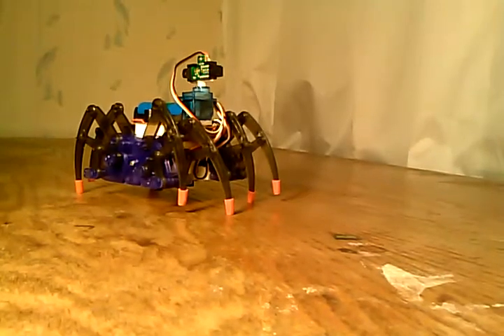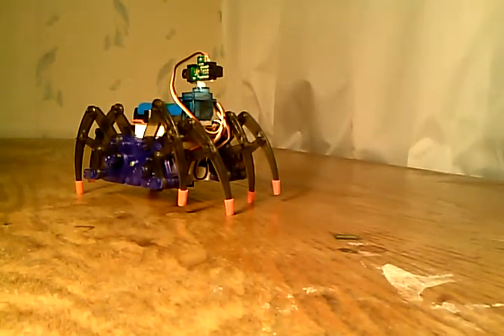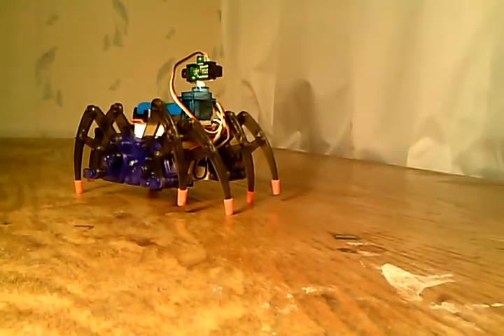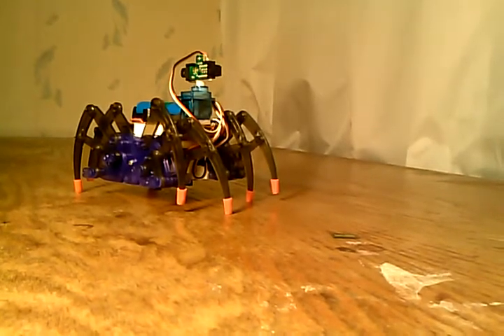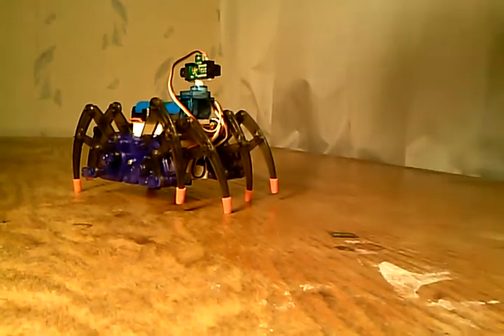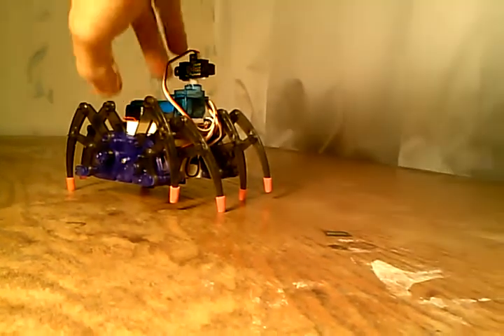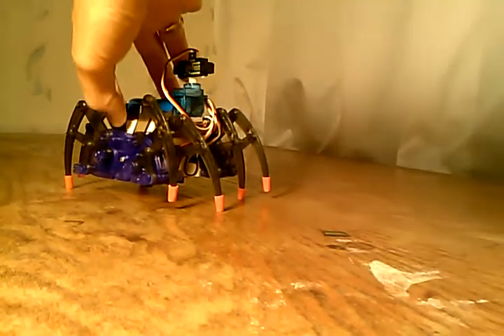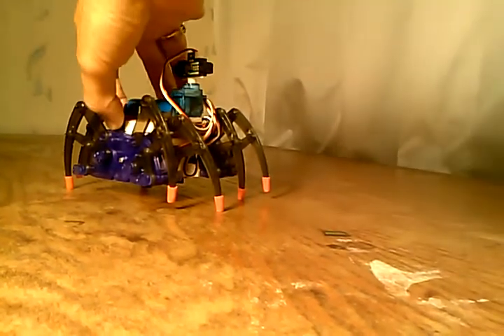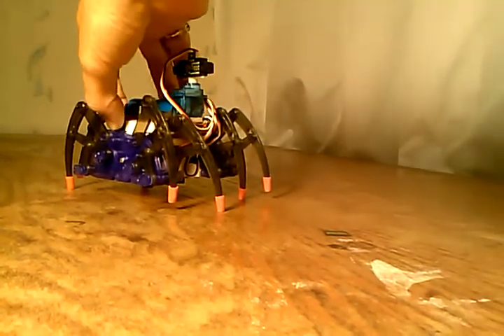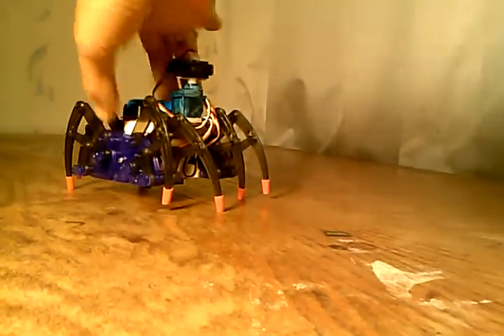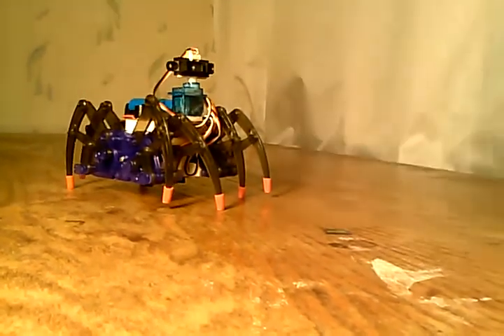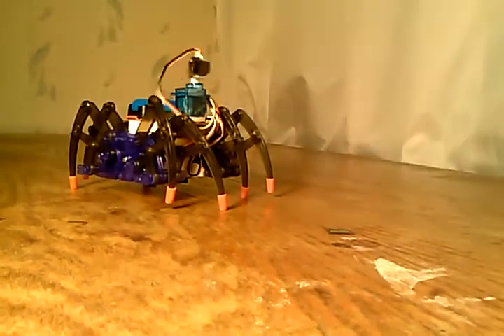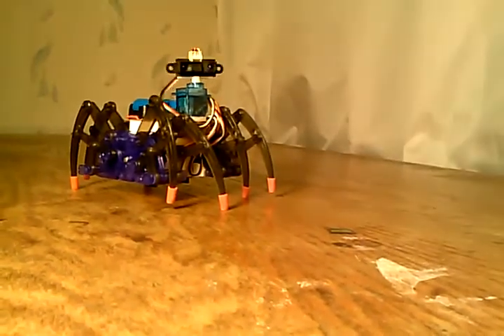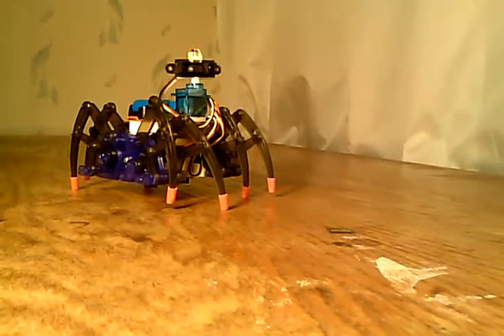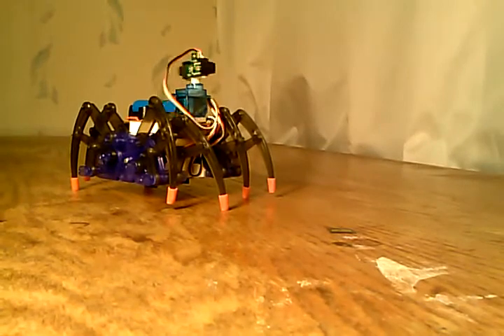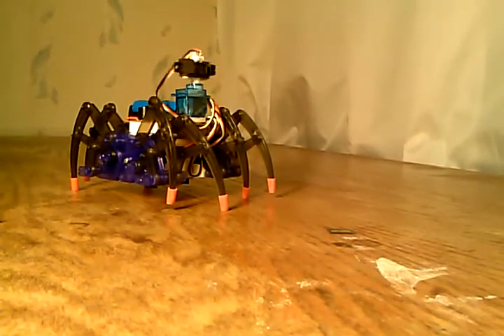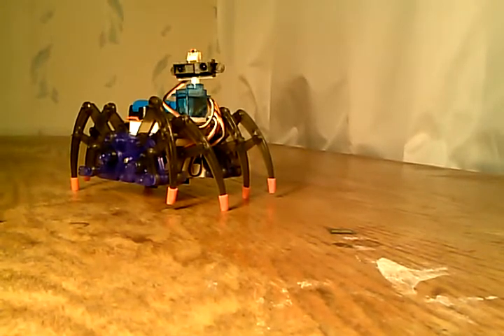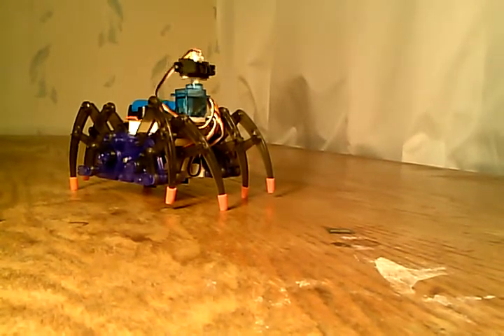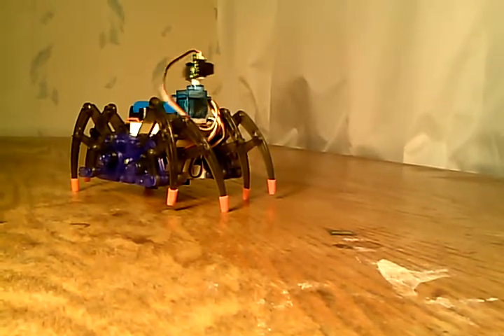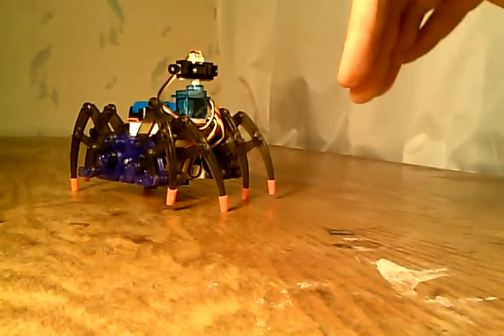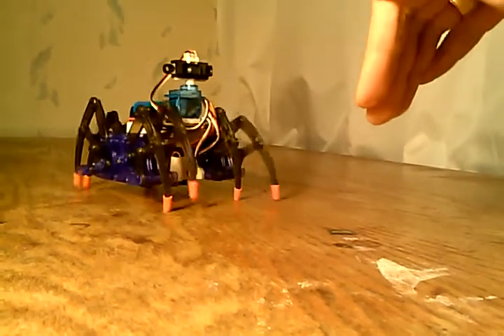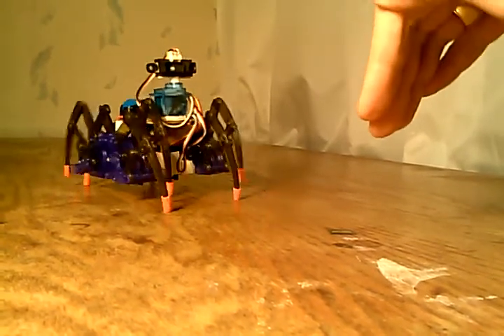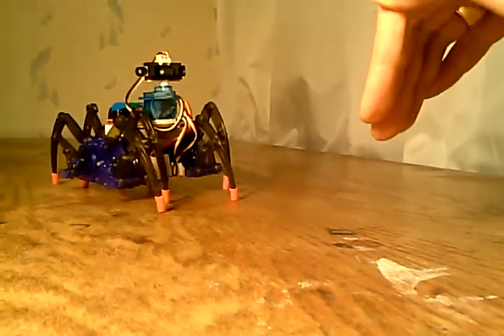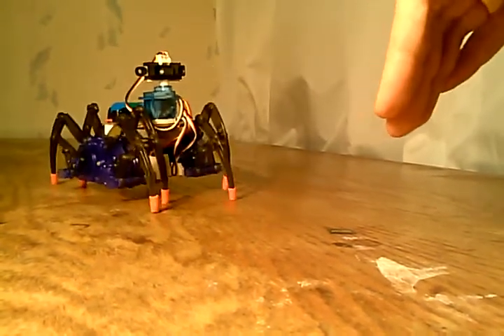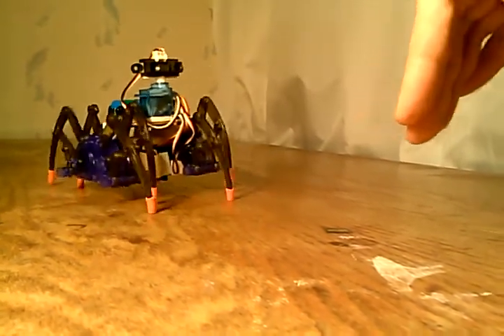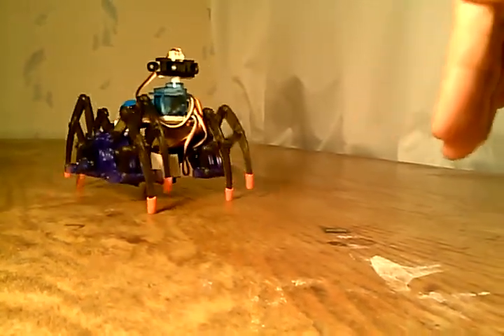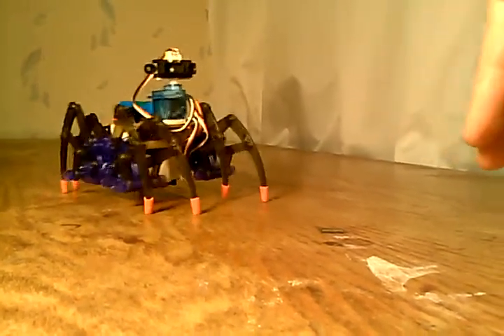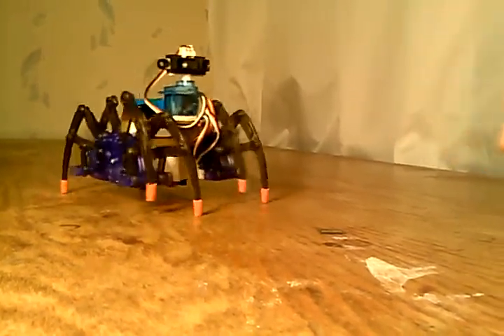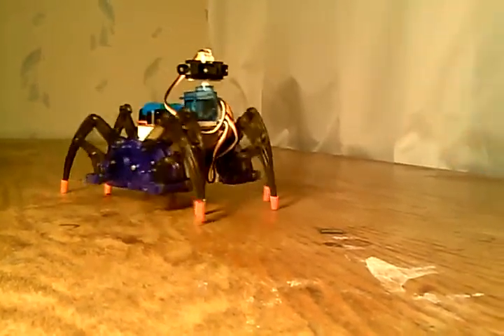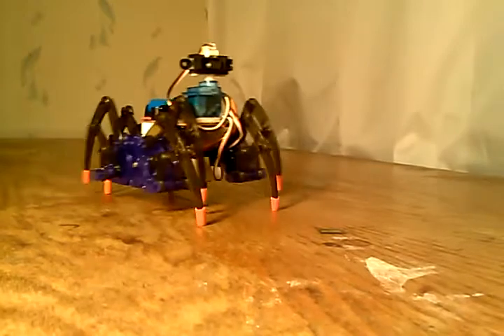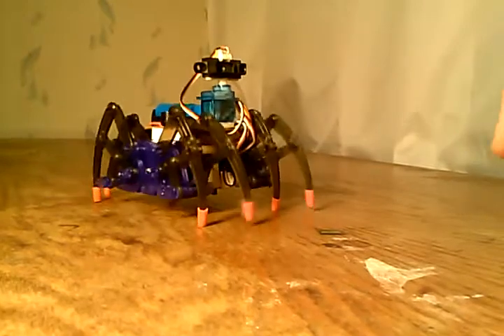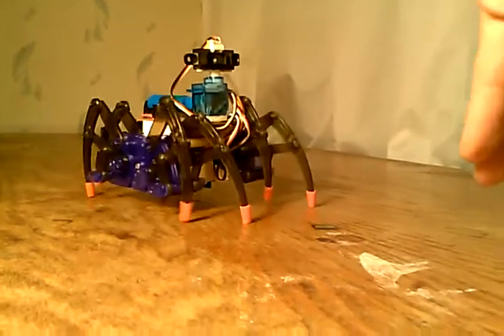This is Spiderbot with a very simple tracking routine. He's got a sharp IR sensor on top. When he sees something, he tries to maintain a fixed distance from it.